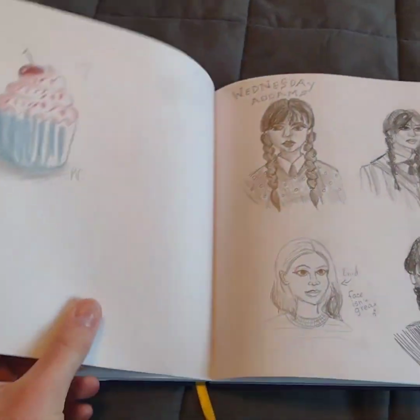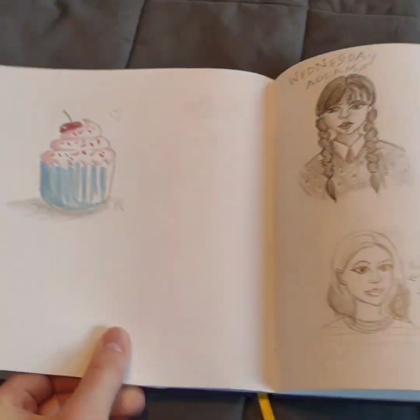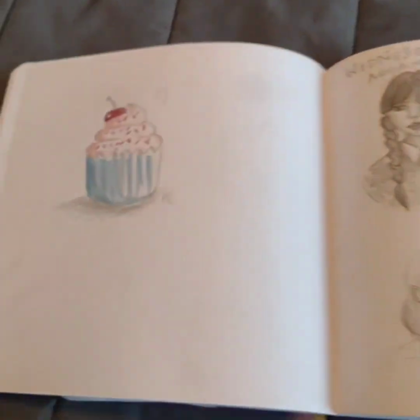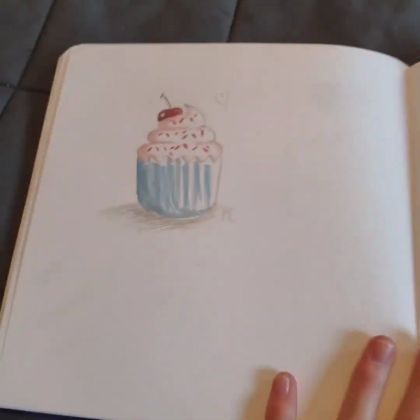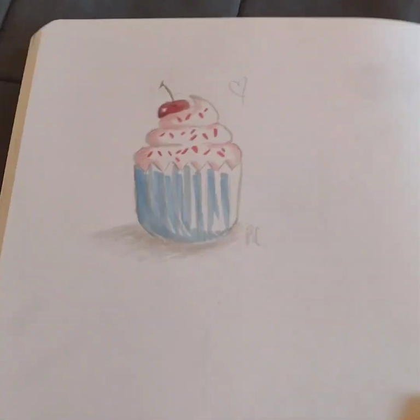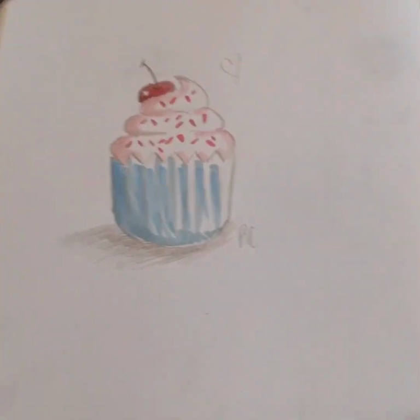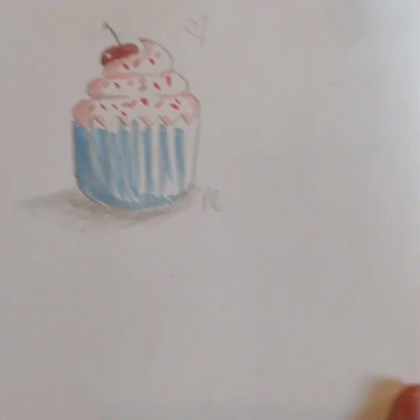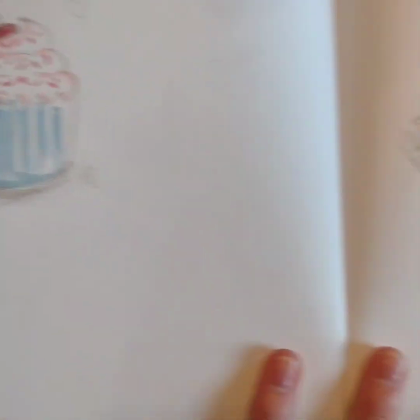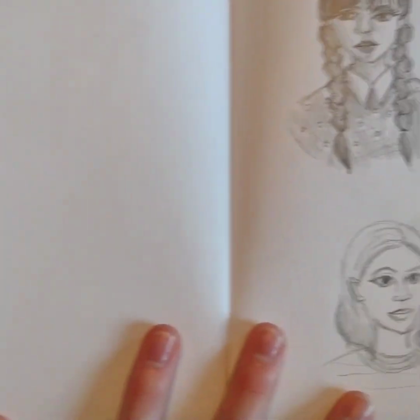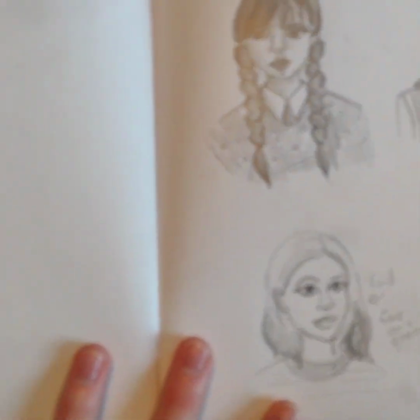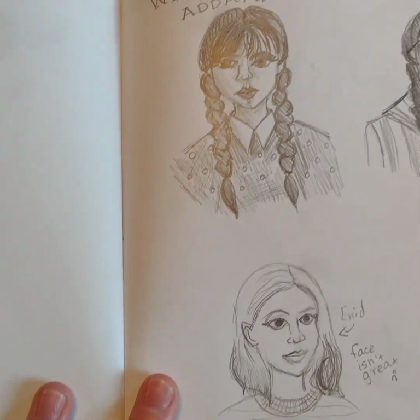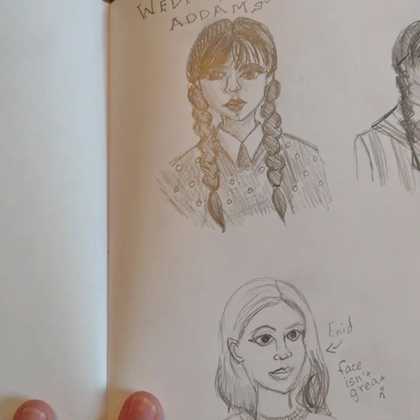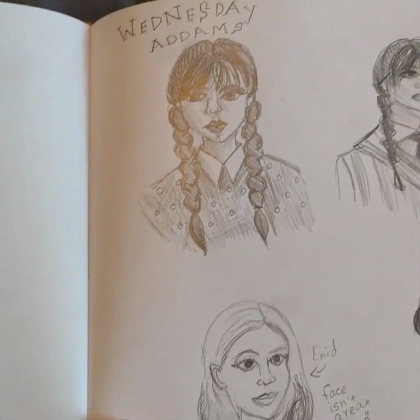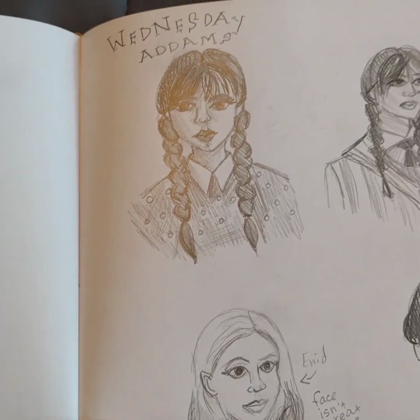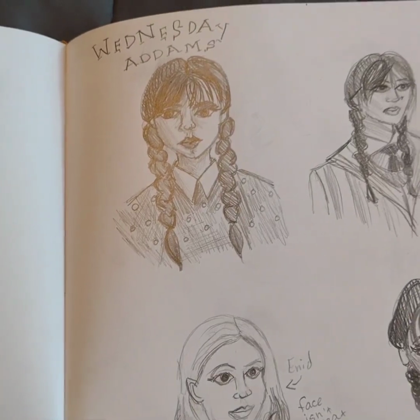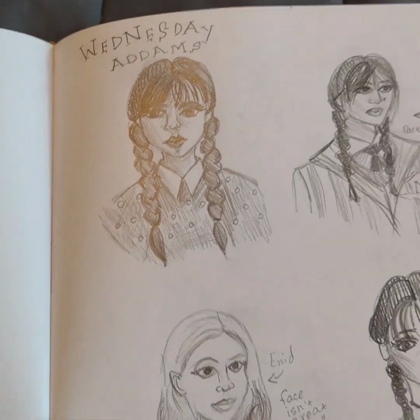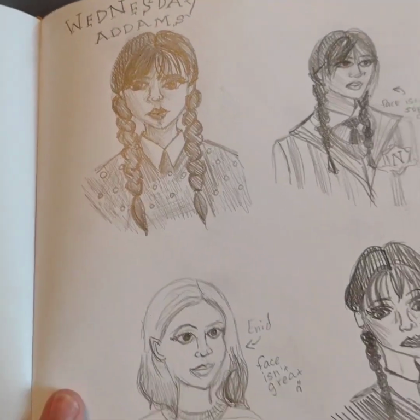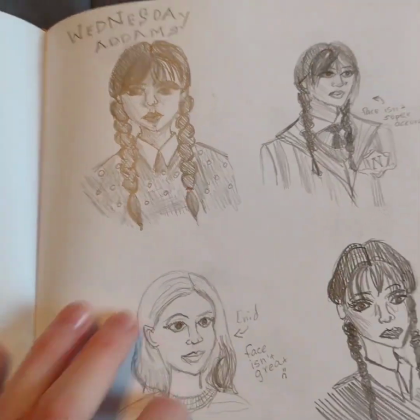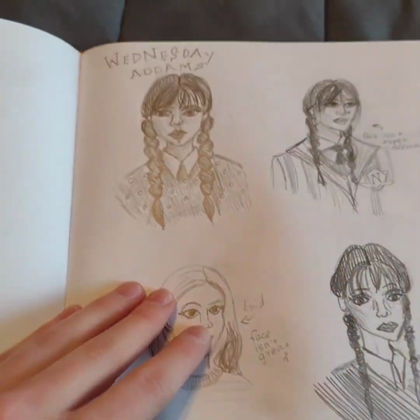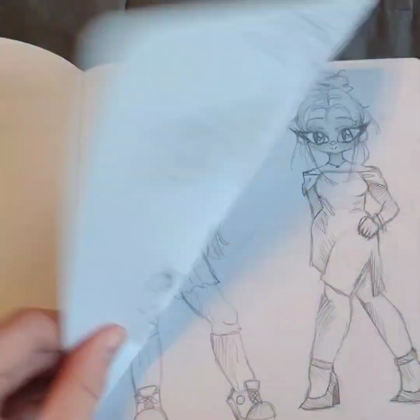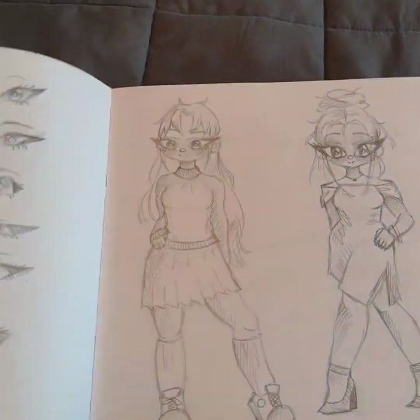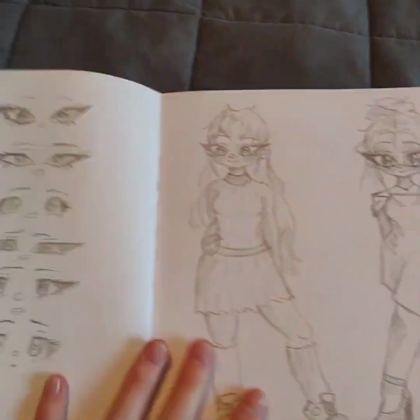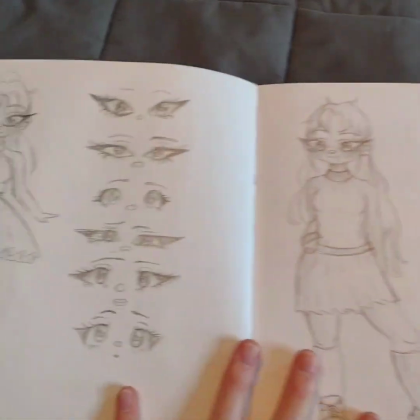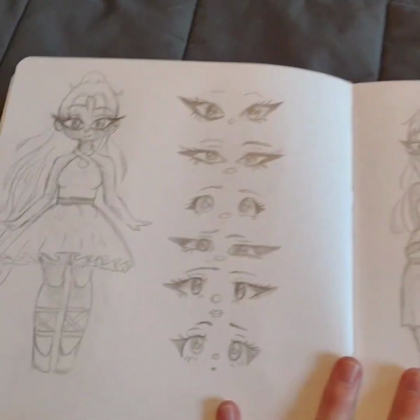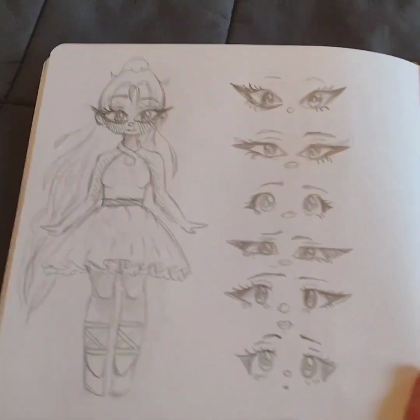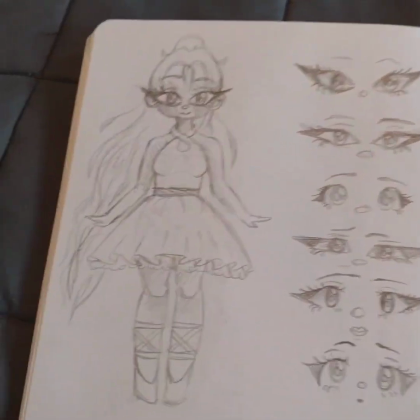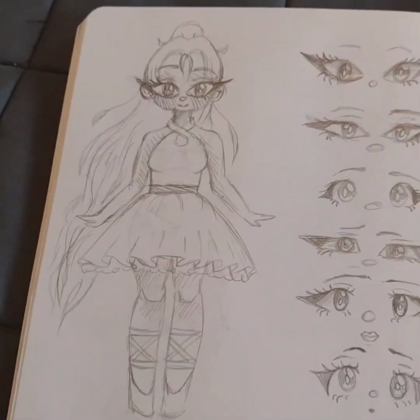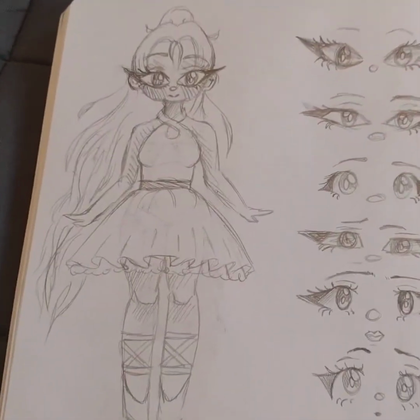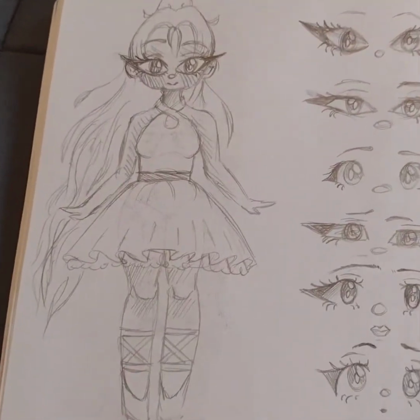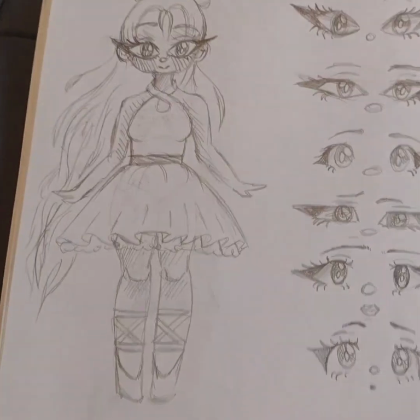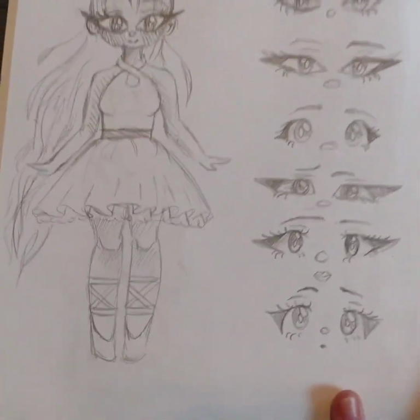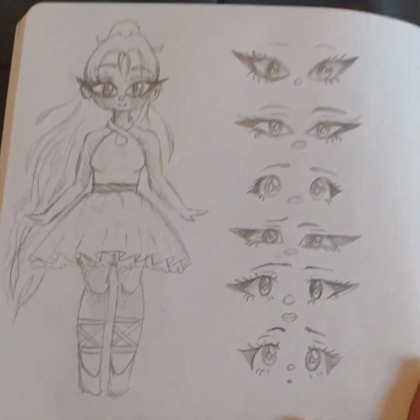That was that cupcake from that one video and I colored it. And then these were some Wednesday and Enid drawings, but some of these Wednesday drawings turned out kind of cringy.